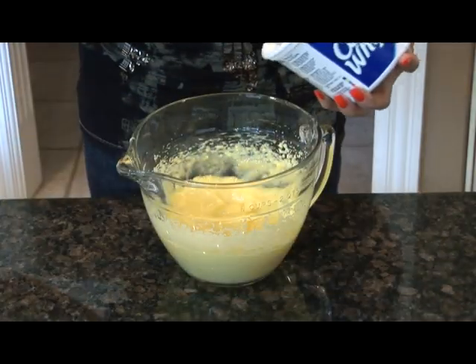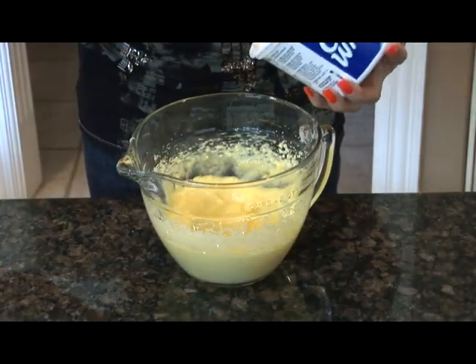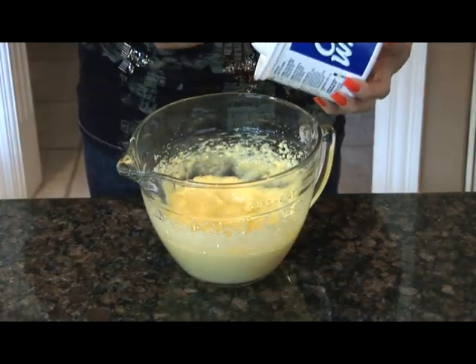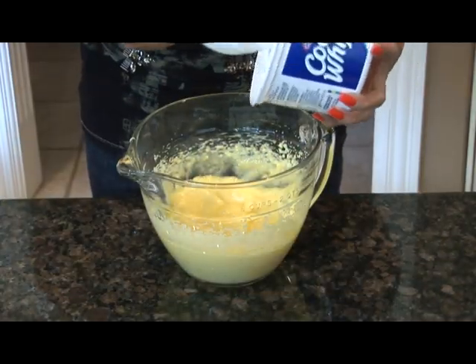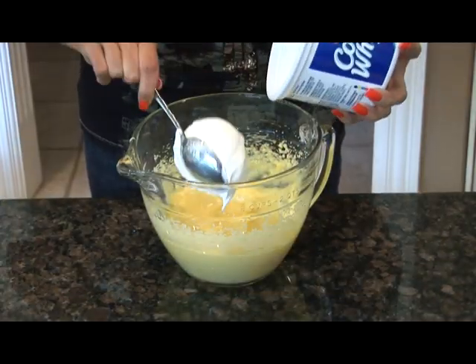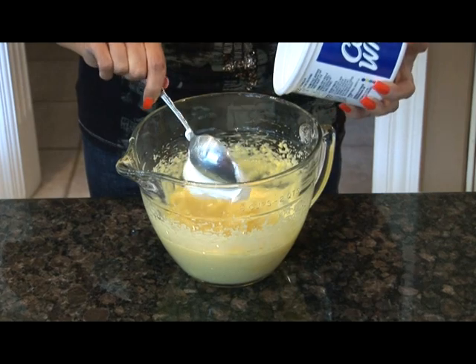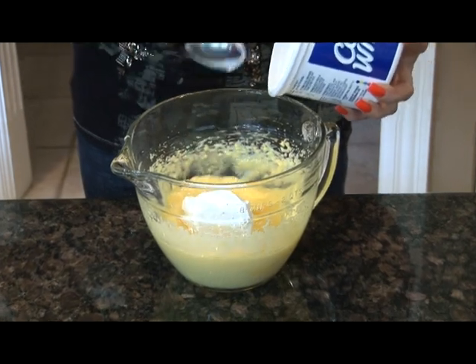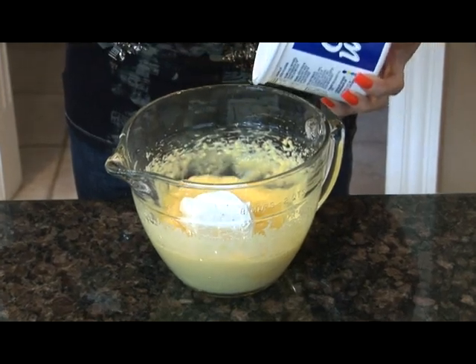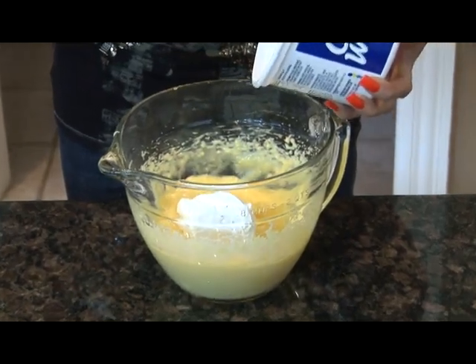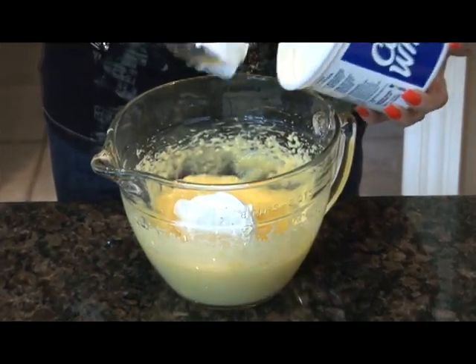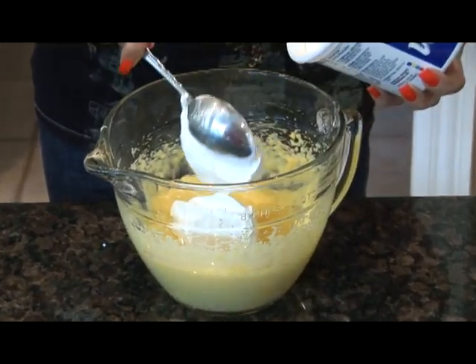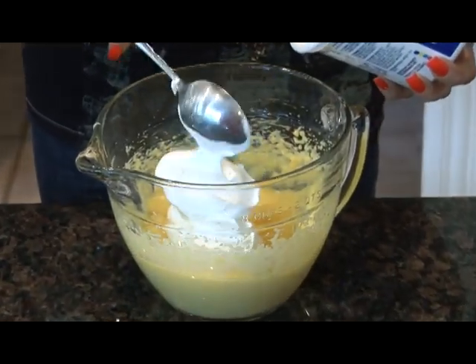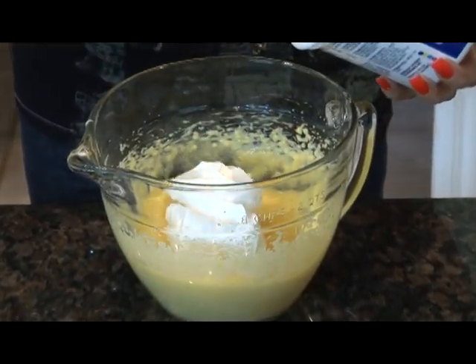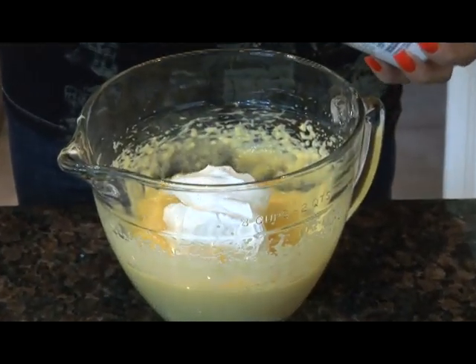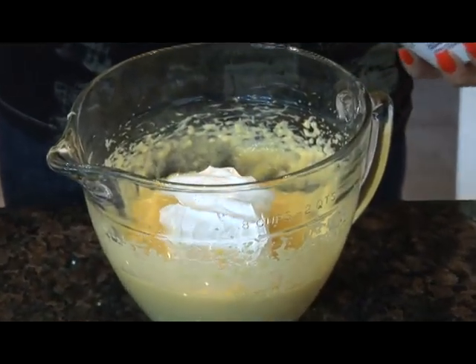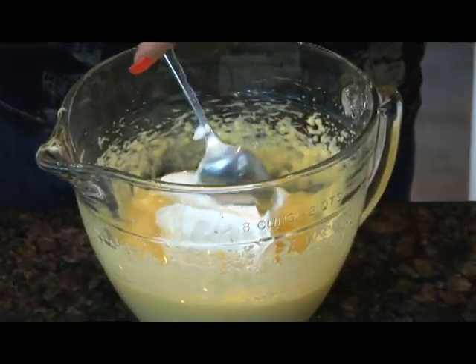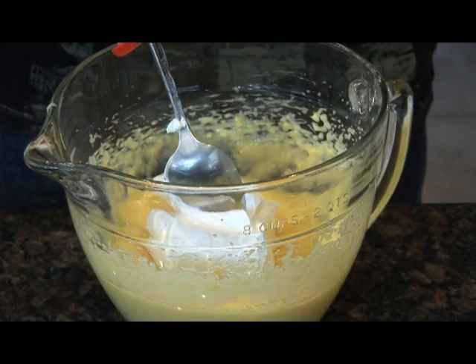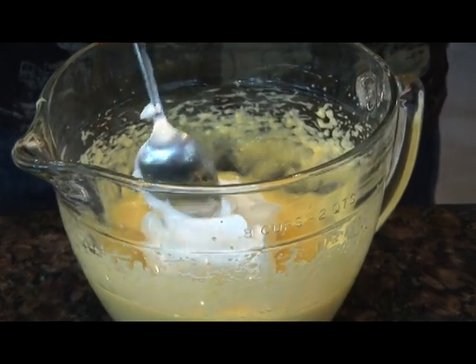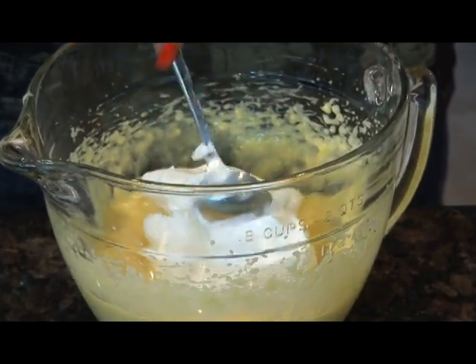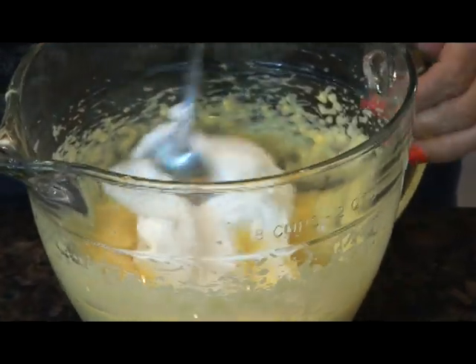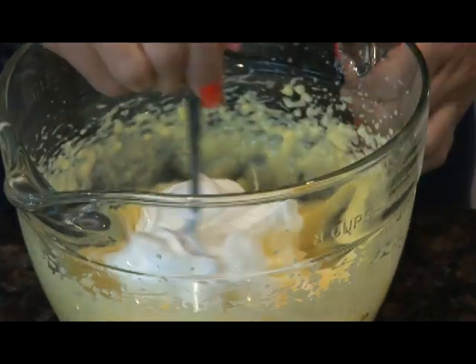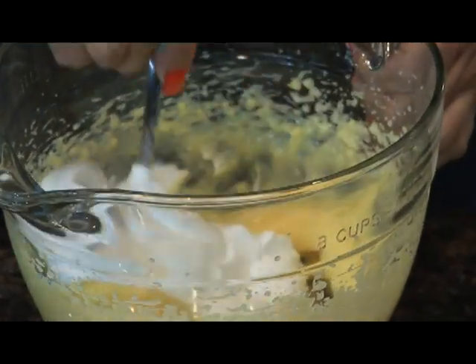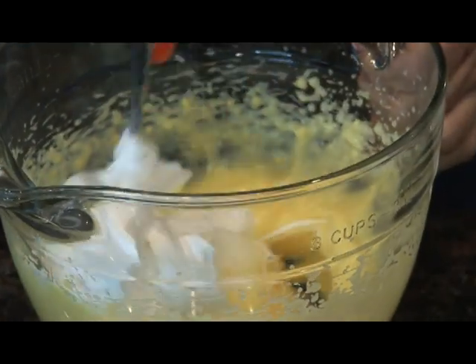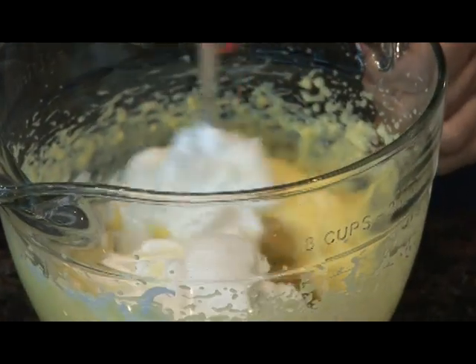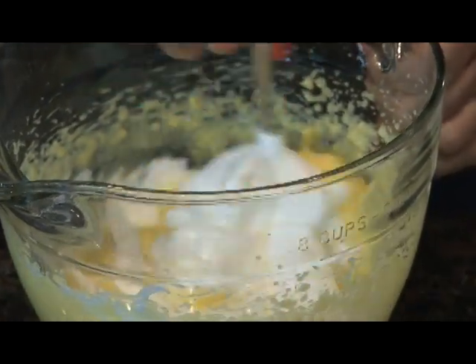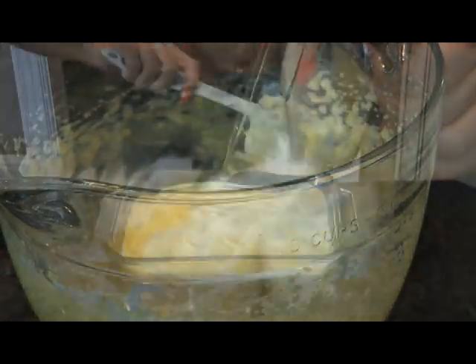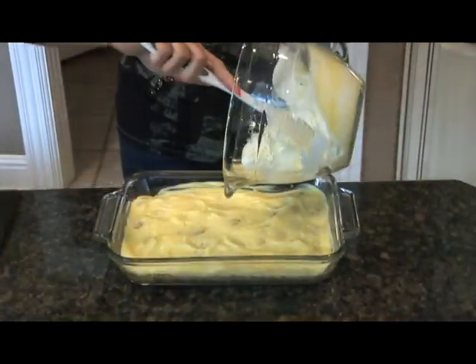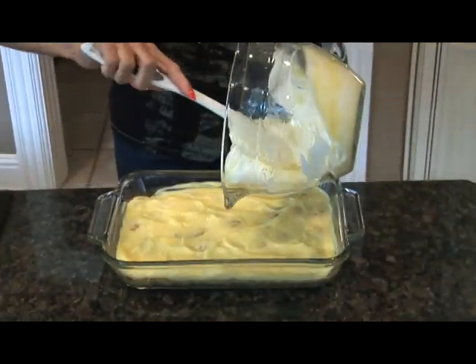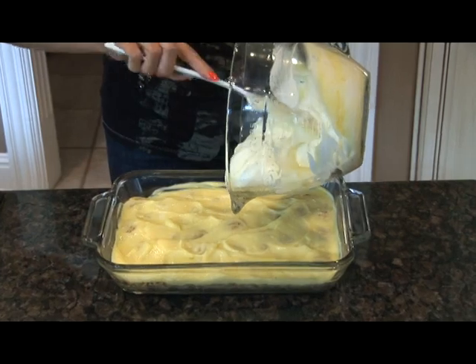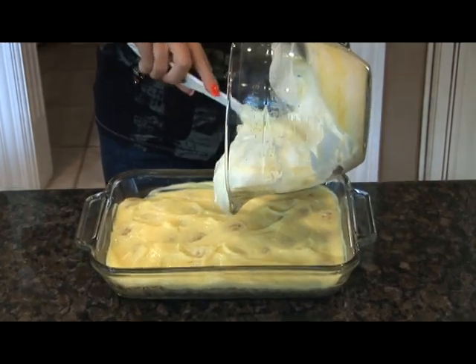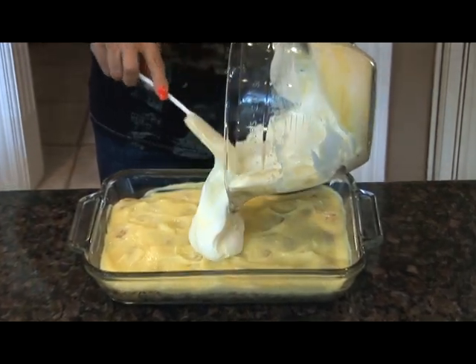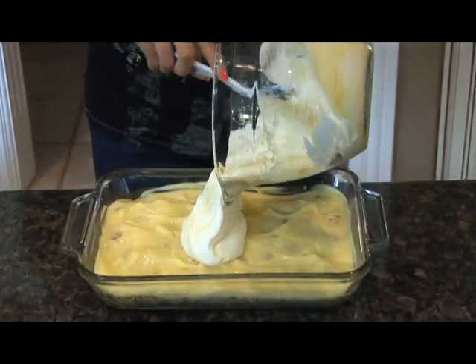Next, stir in 1 cup of the Cool Whip into the remaining pudding. Then layer on the pudding and Cool Whip mixture.